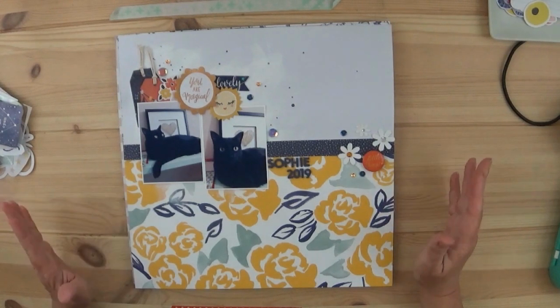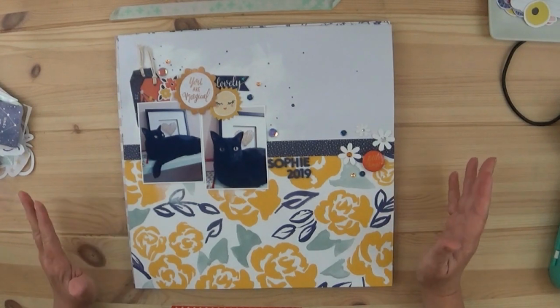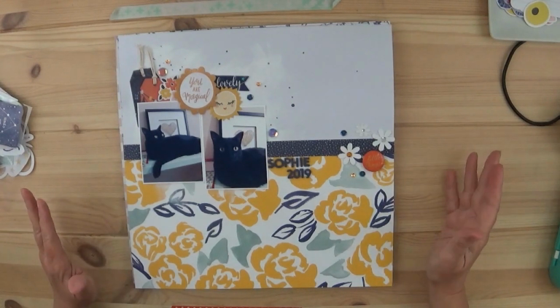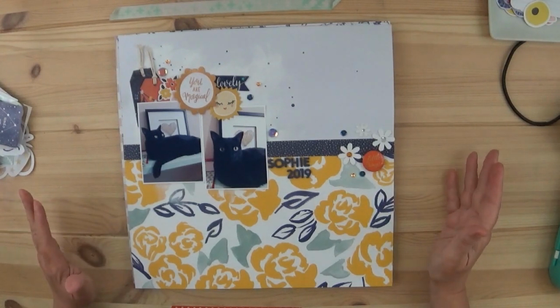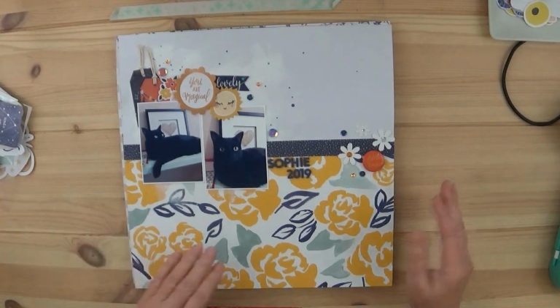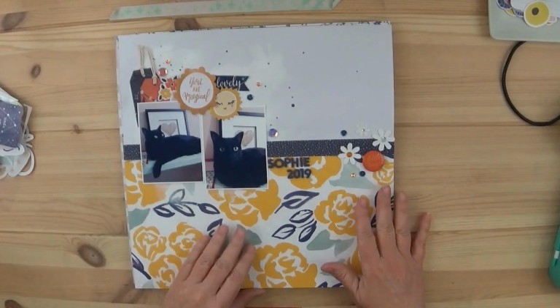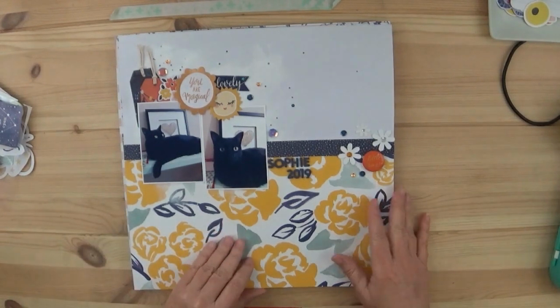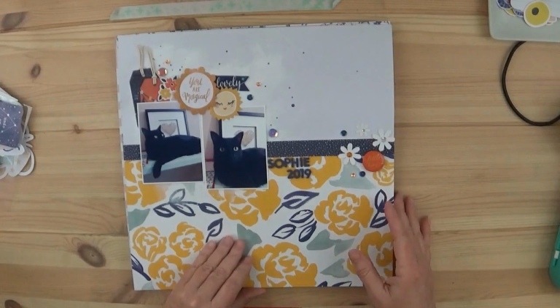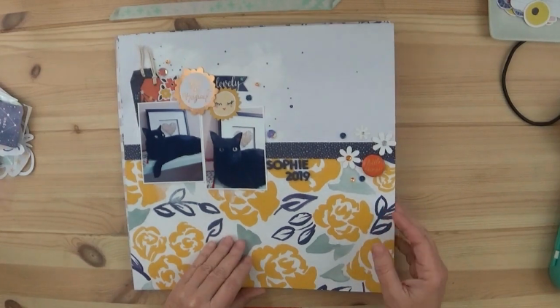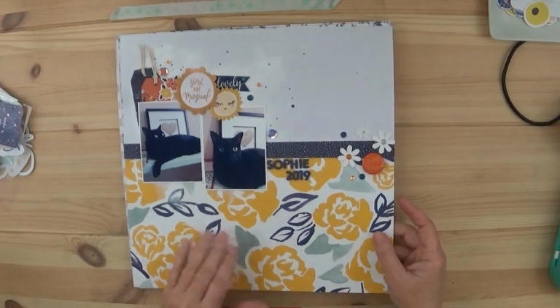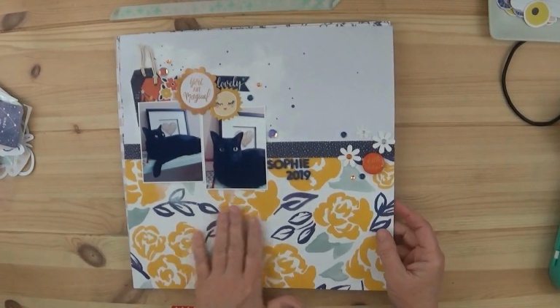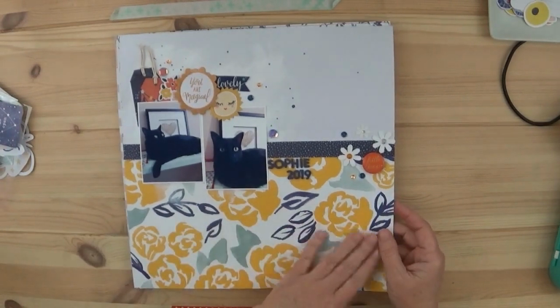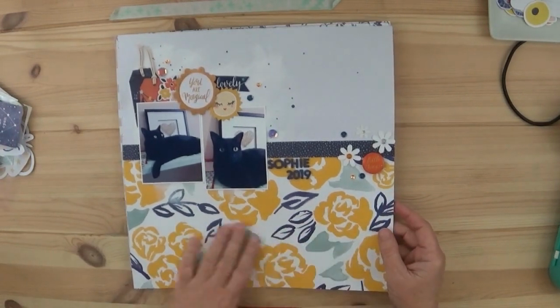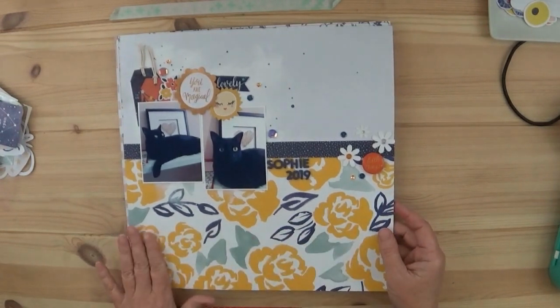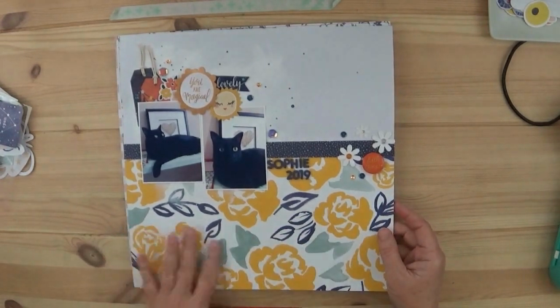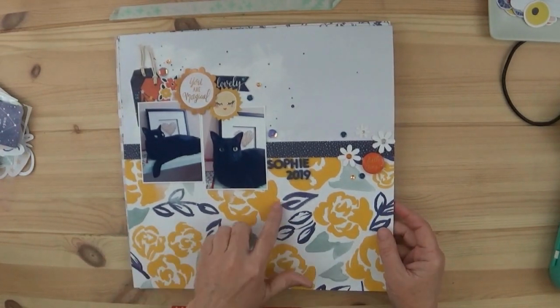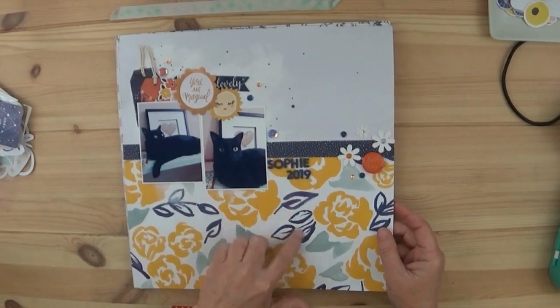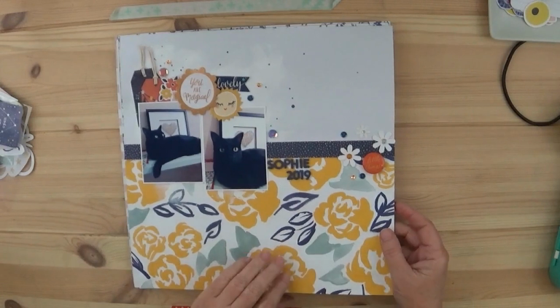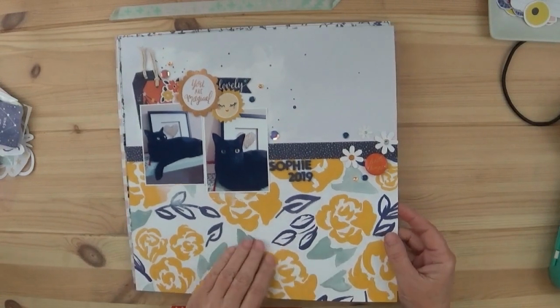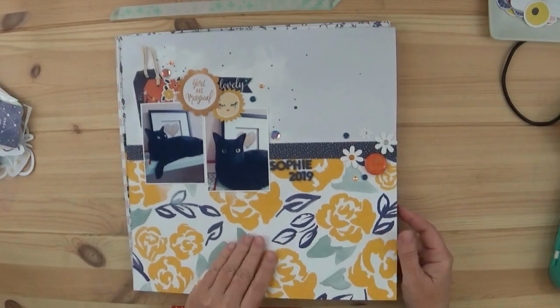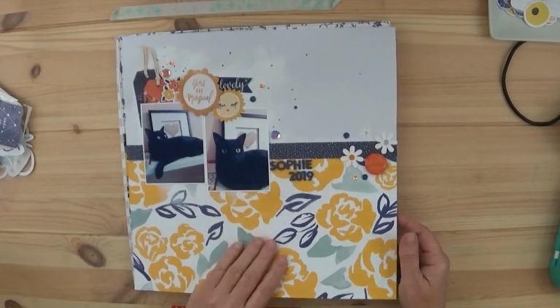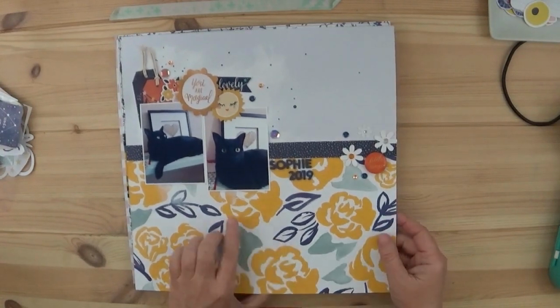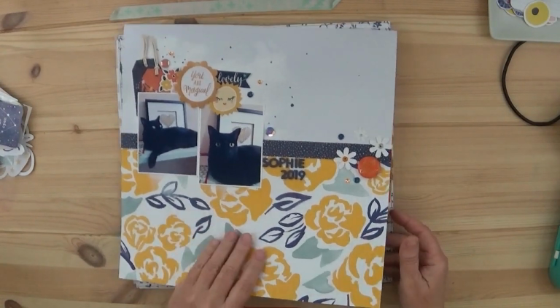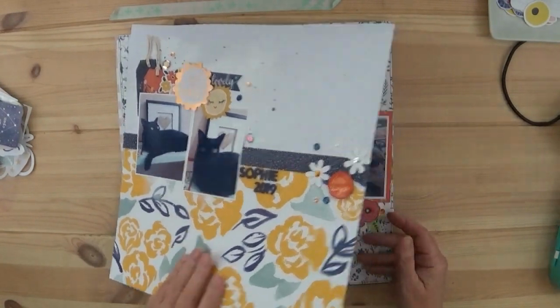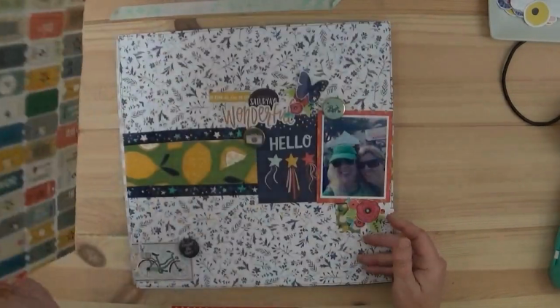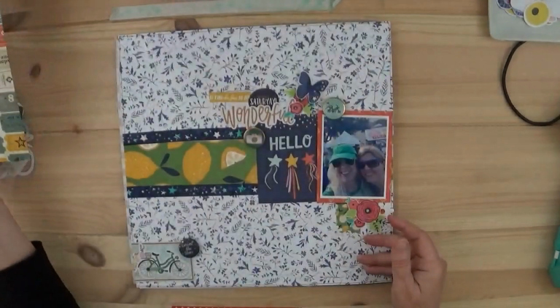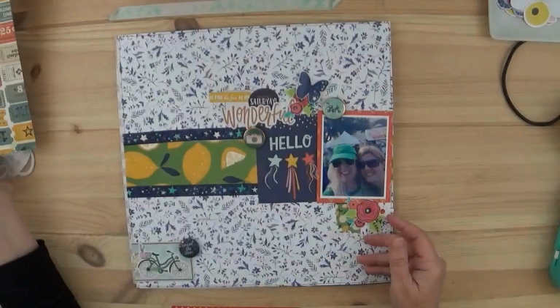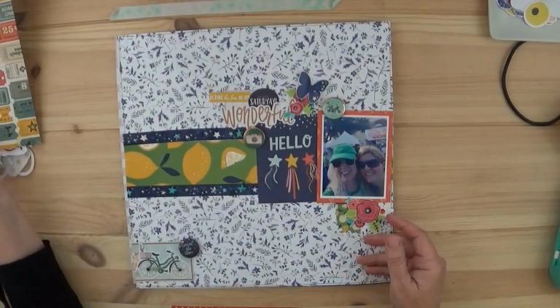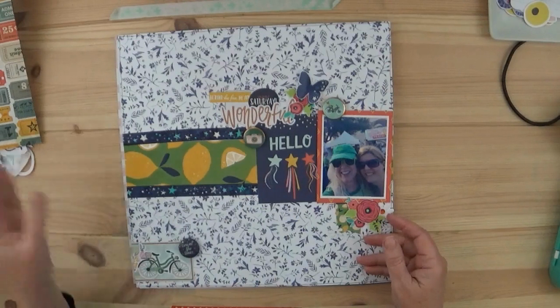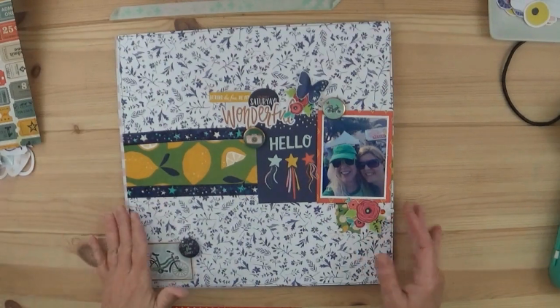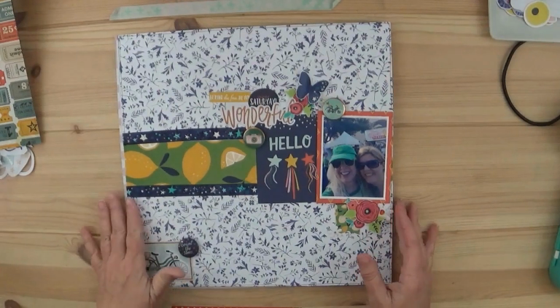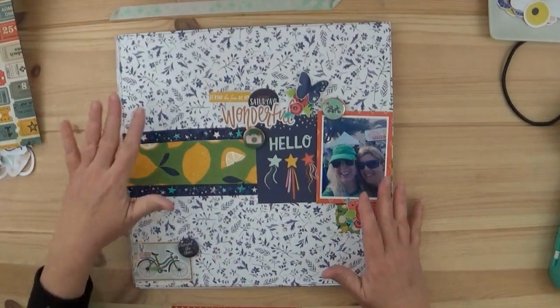This was the first one that I did, using this lovely yellow and navy flowers and leaves, about my kitty cat Sophie. And then this was the second one.